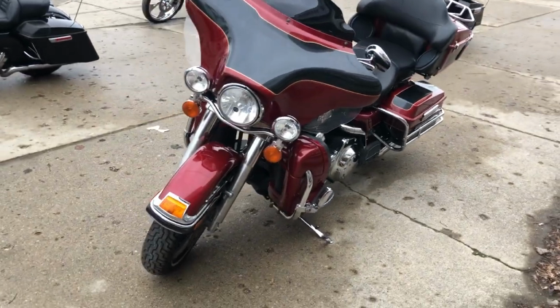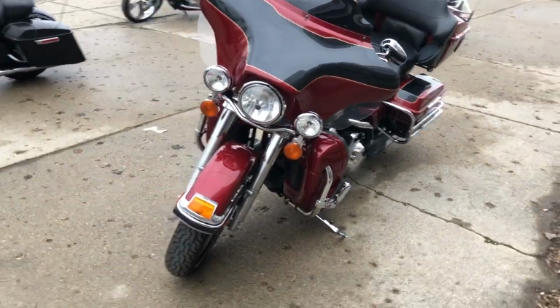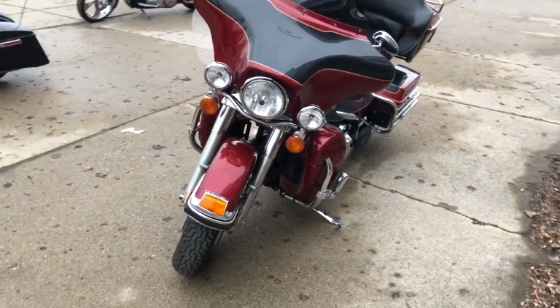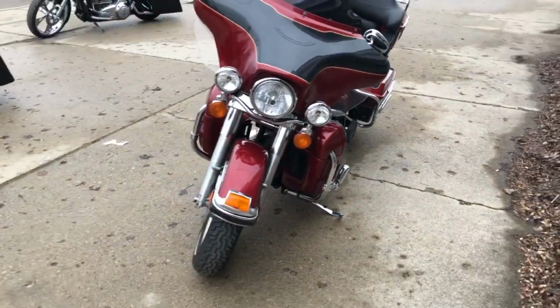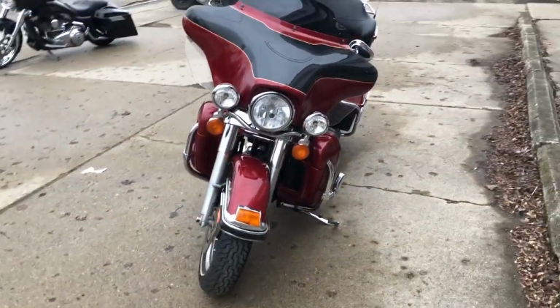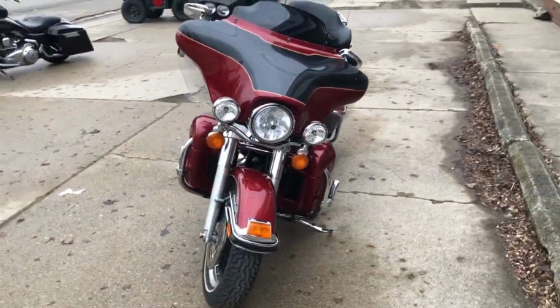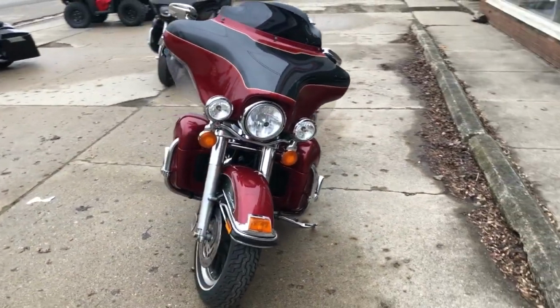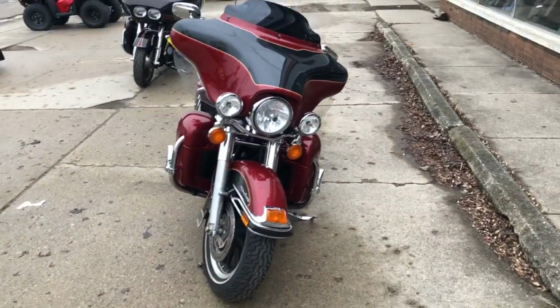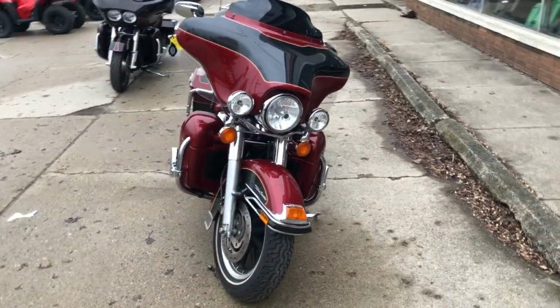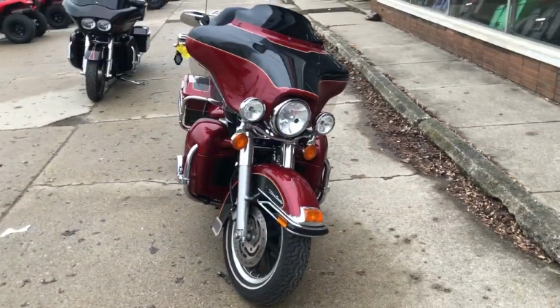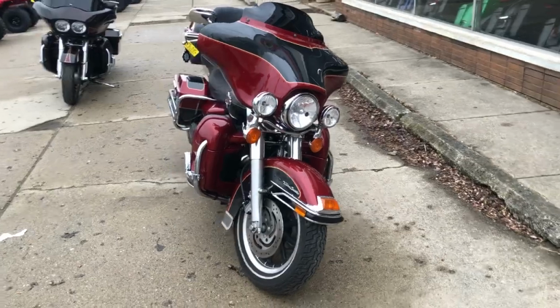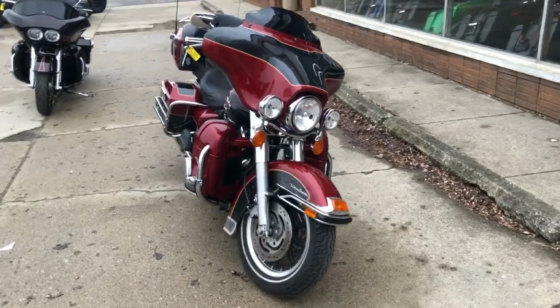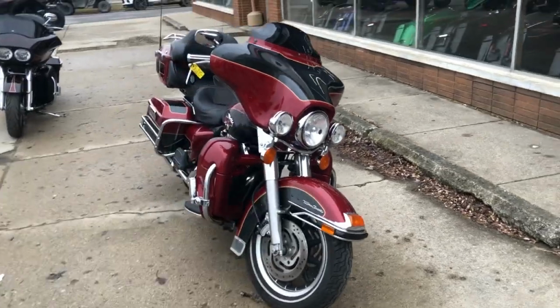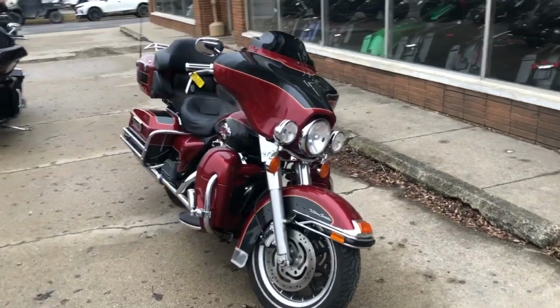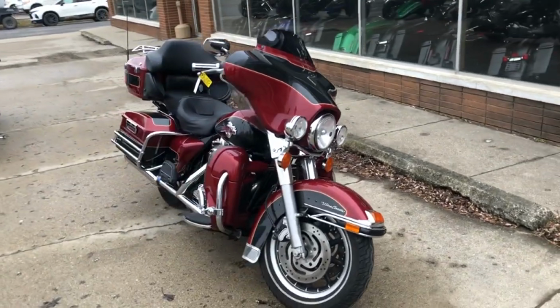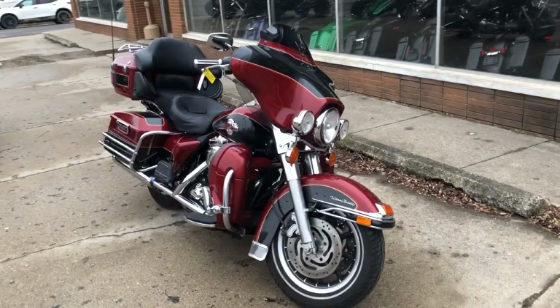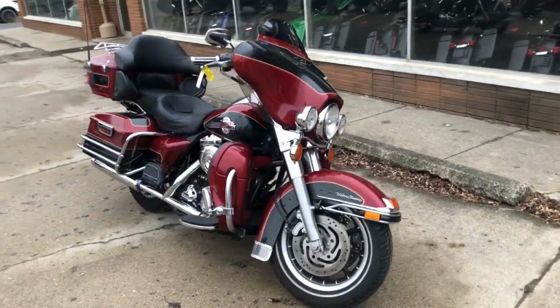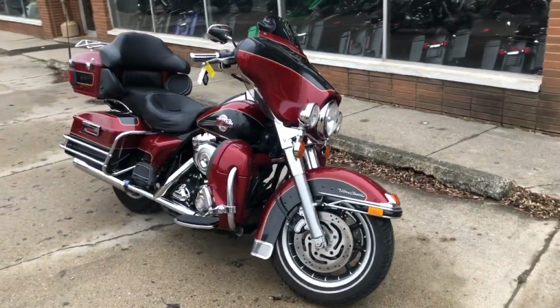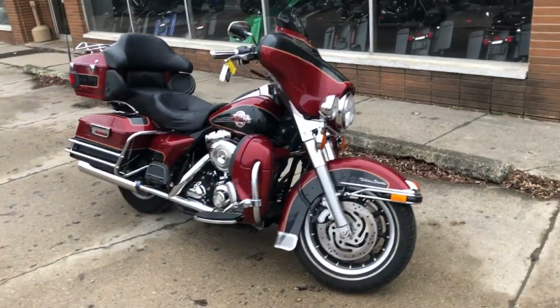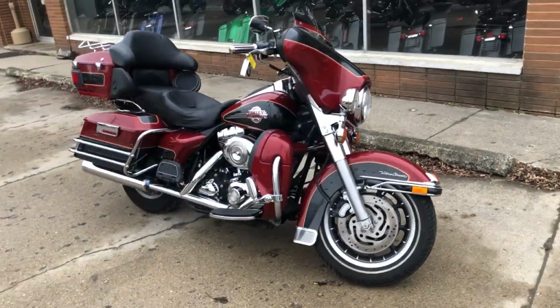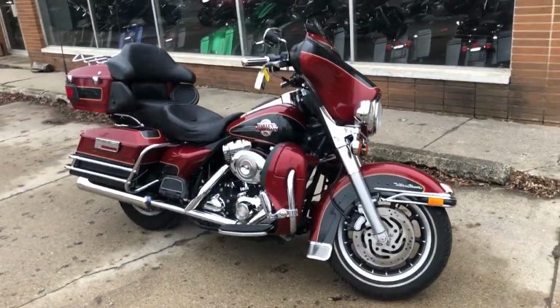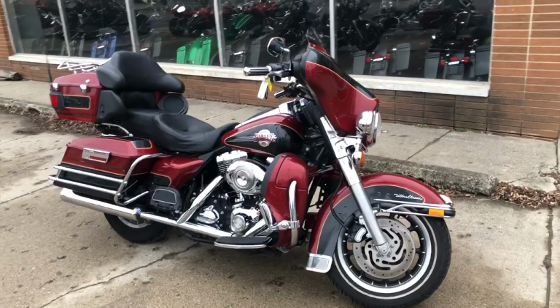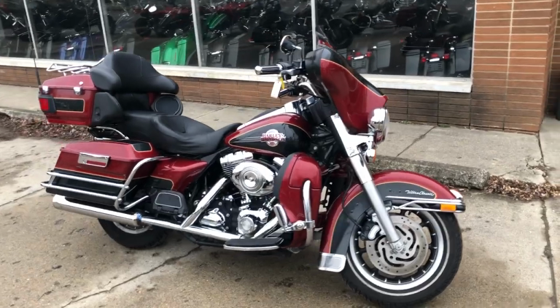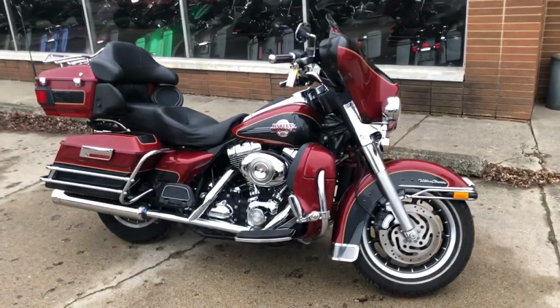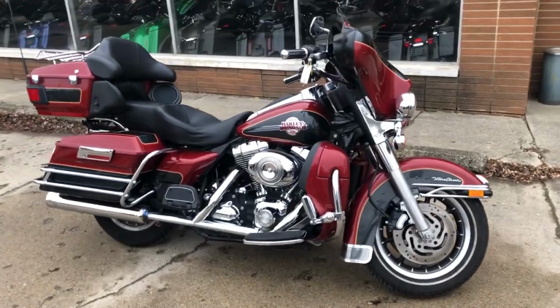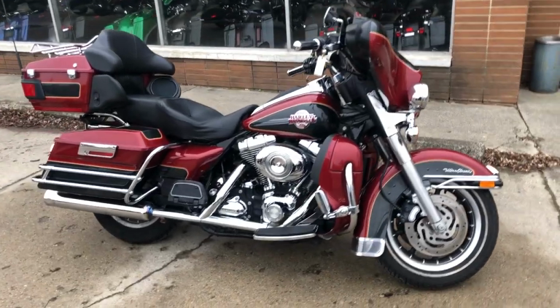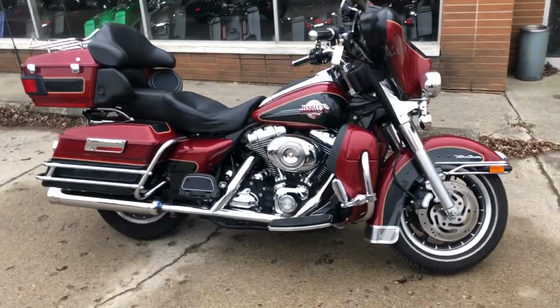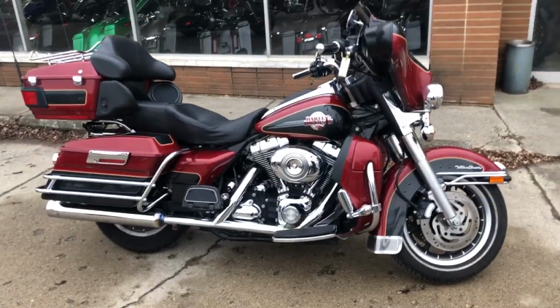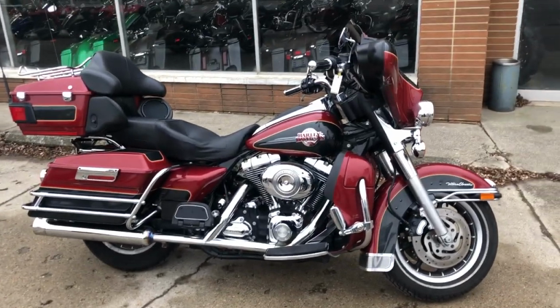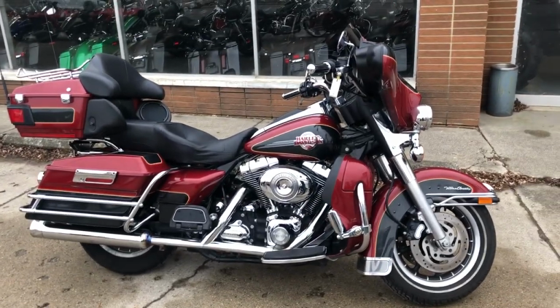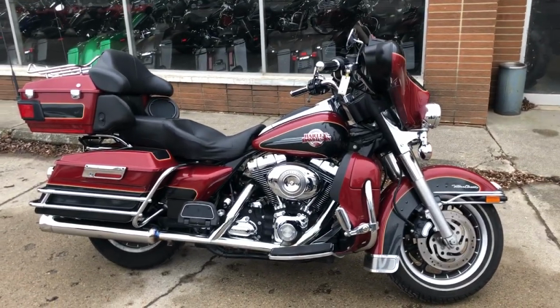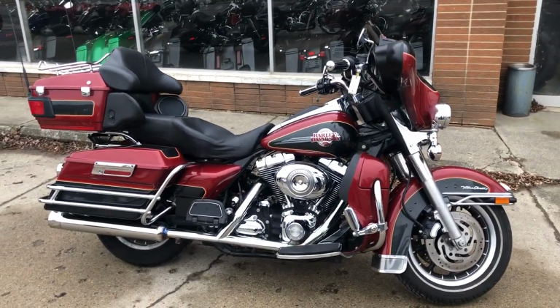You can buy it with confidence. You can view this motorcycle or over 300 pre-owned Harleys by visiting ApprovalPowerSports.com or you can give us a call at 810-648-9500.